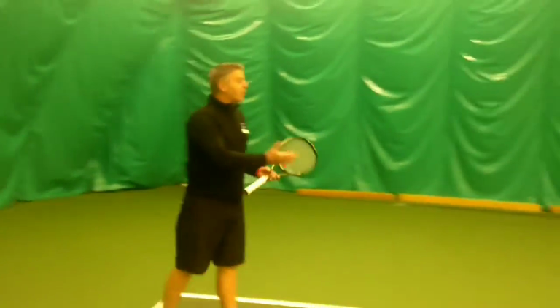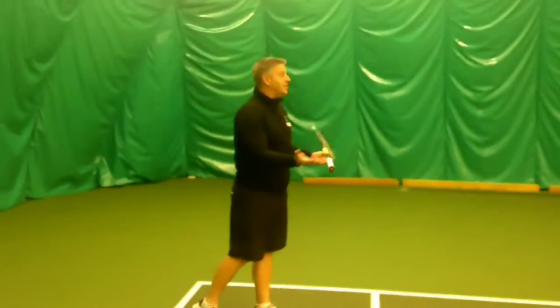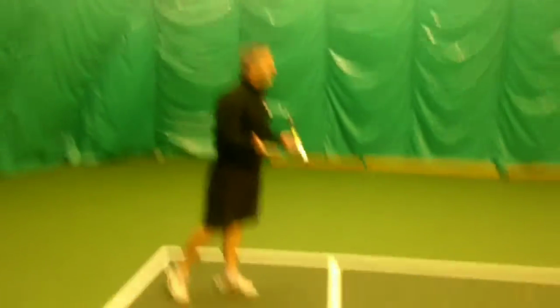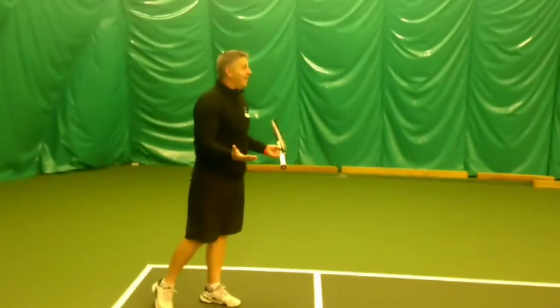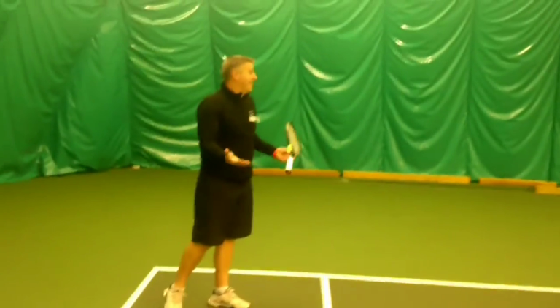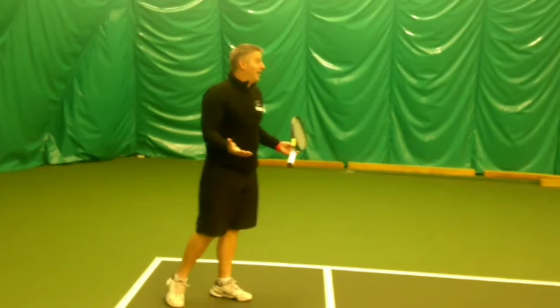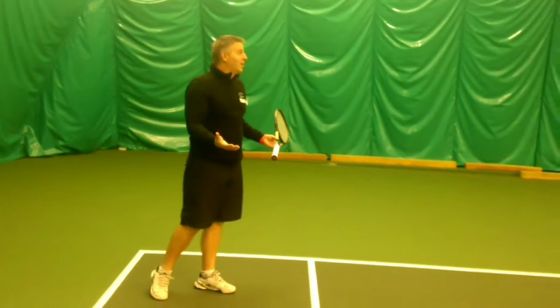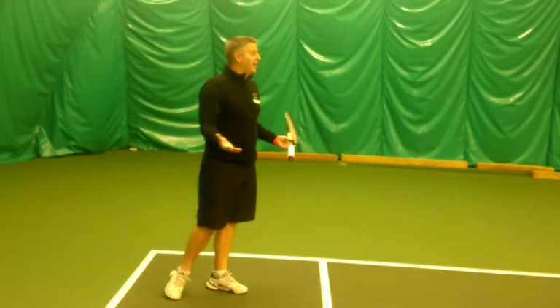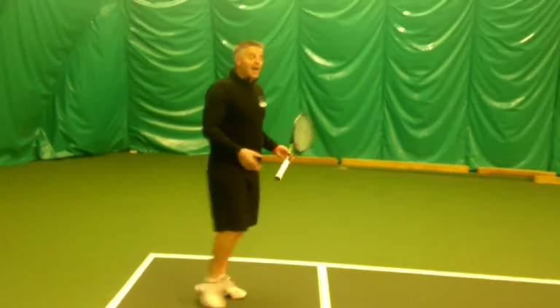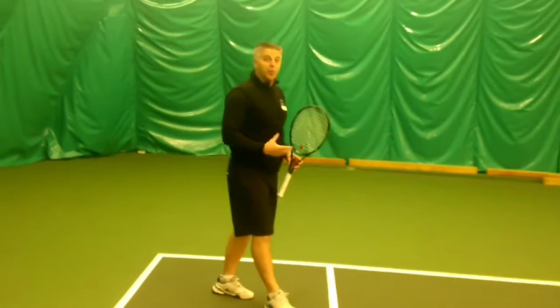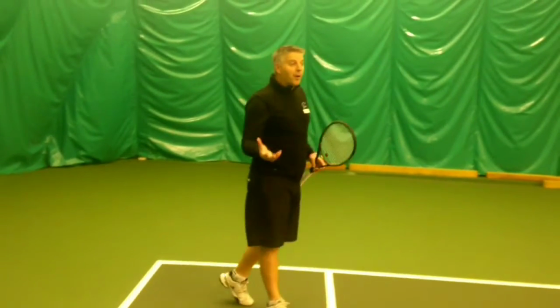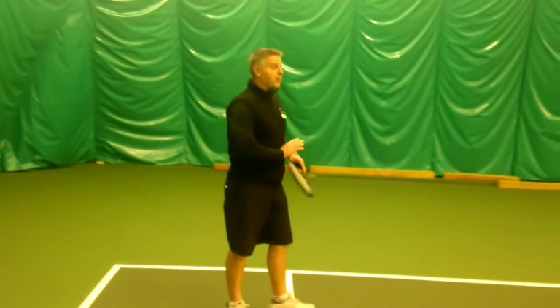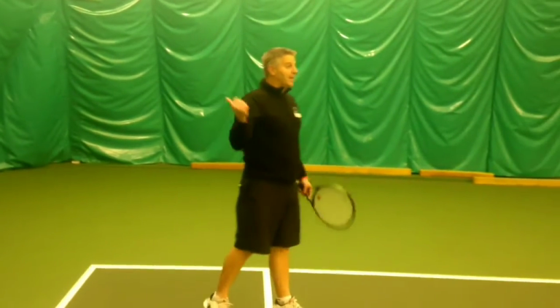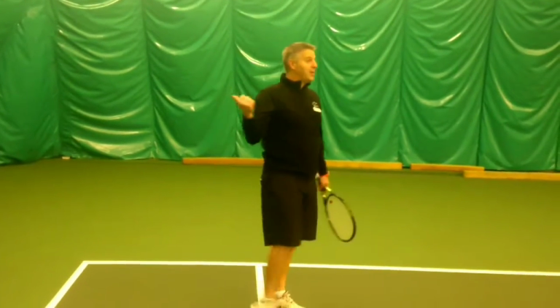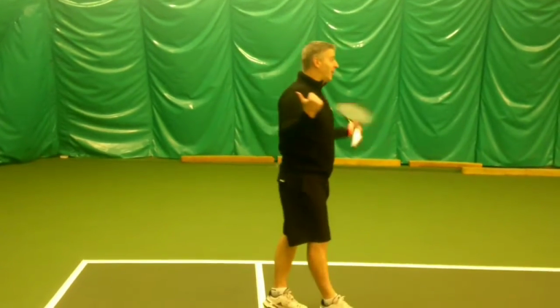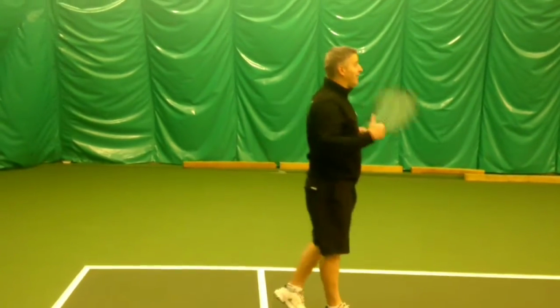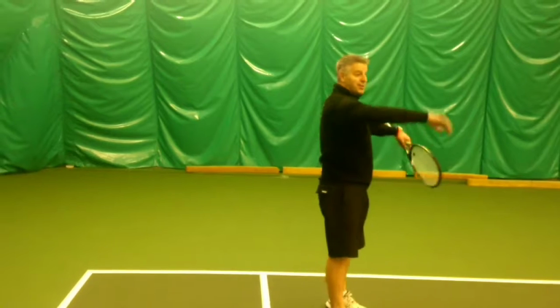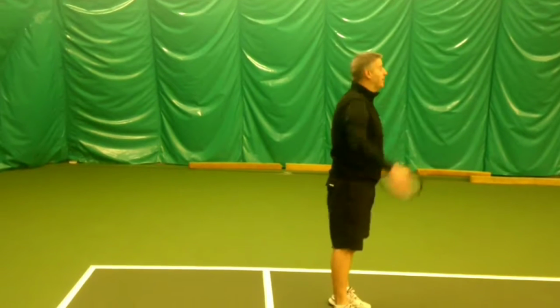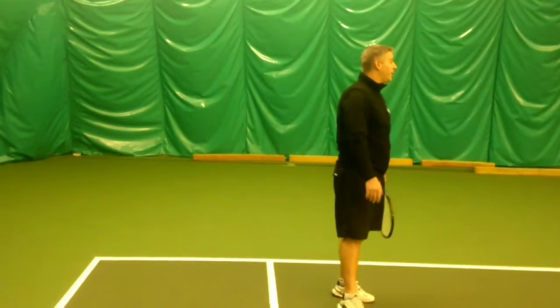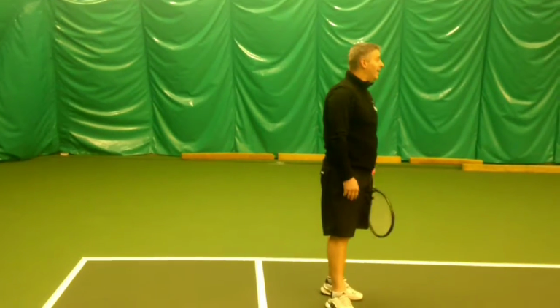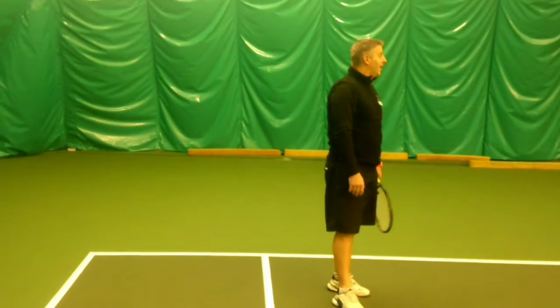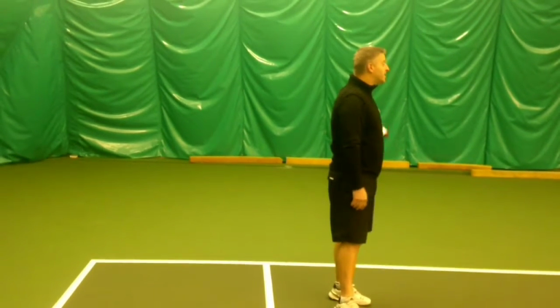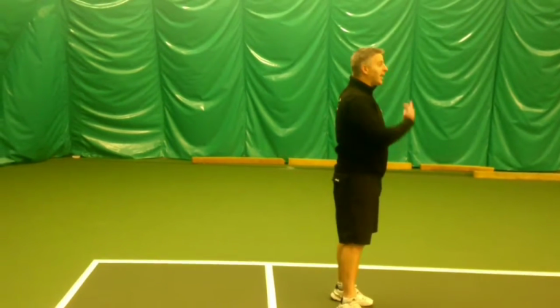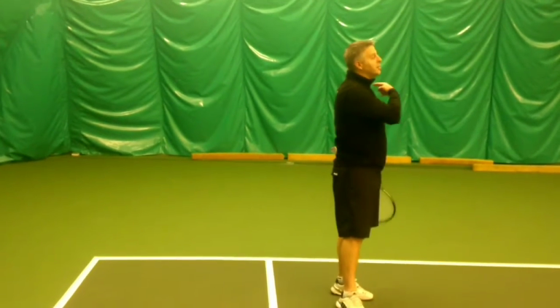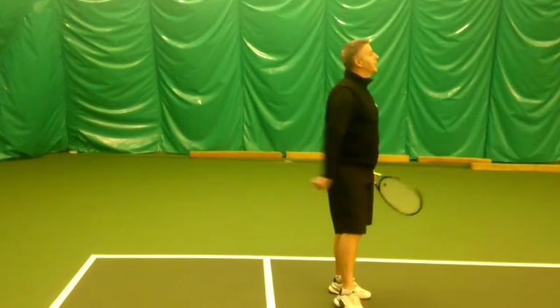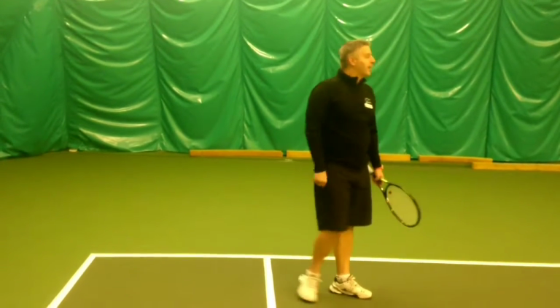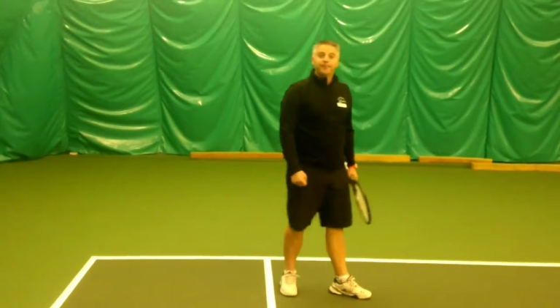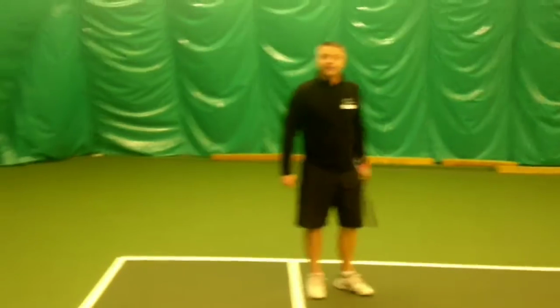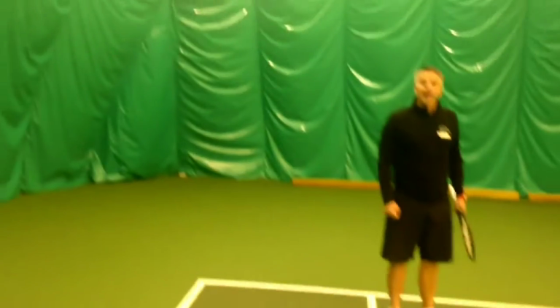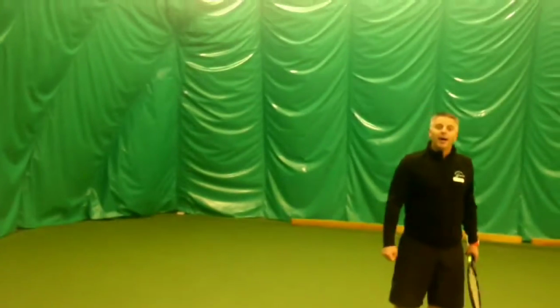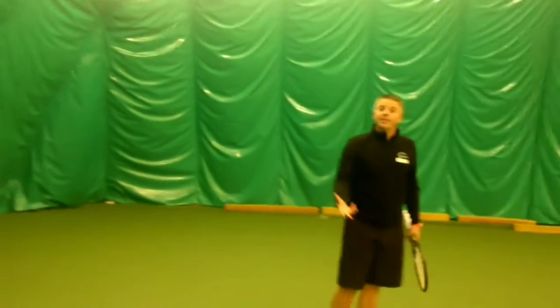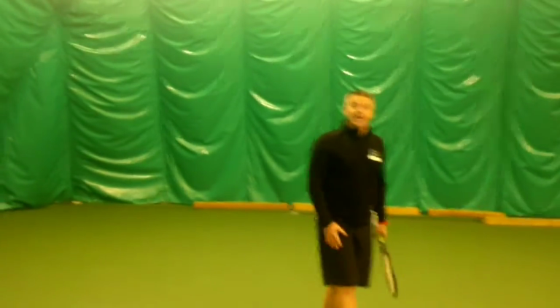Now we're playing tennis — without the net. If you want to borrow the red ball net, you can have them over there. You can just kind of put them across as you want. I'll show you where they are. That's what the mini tennis kids use — mini tennis.